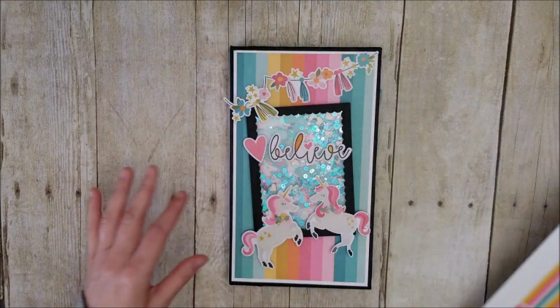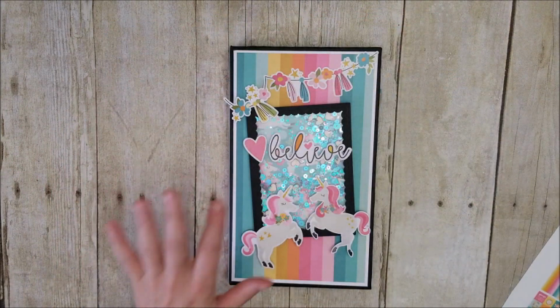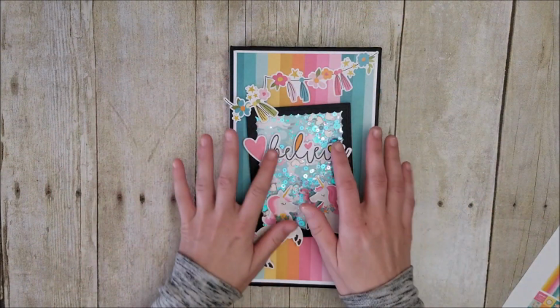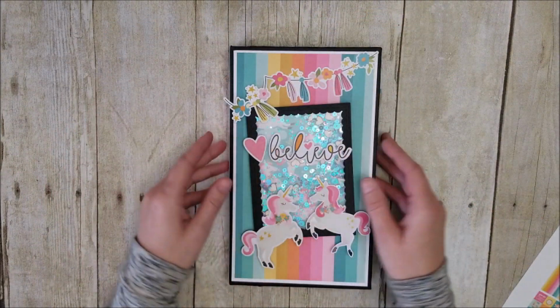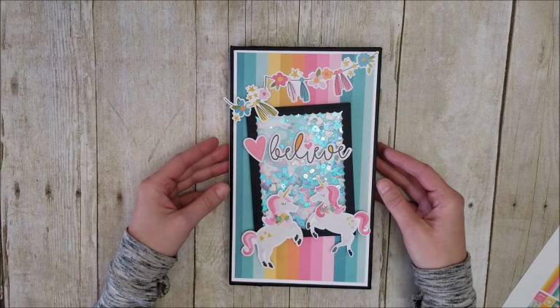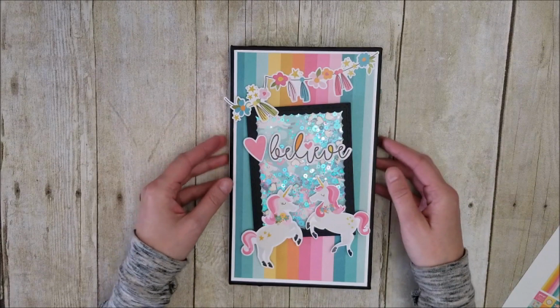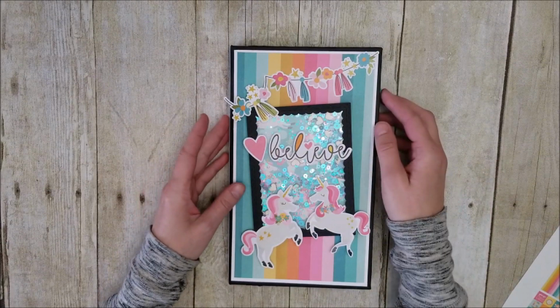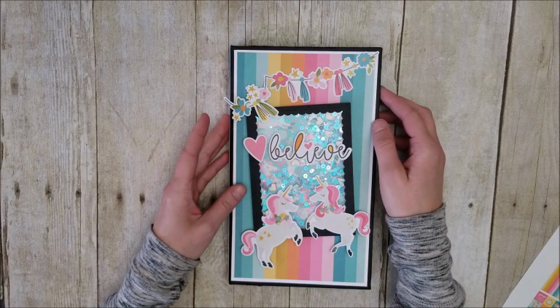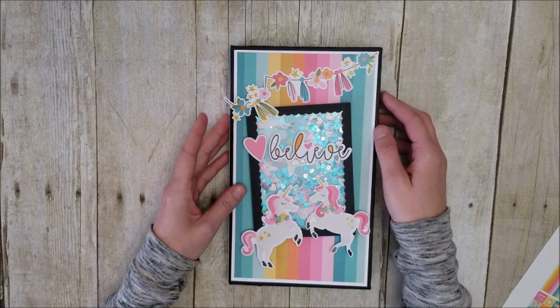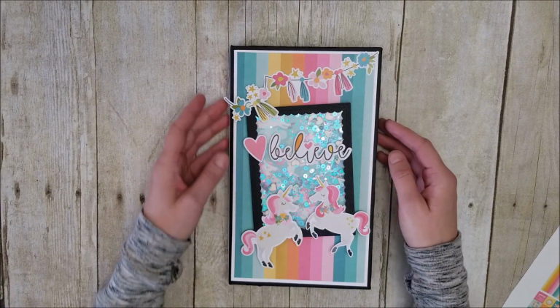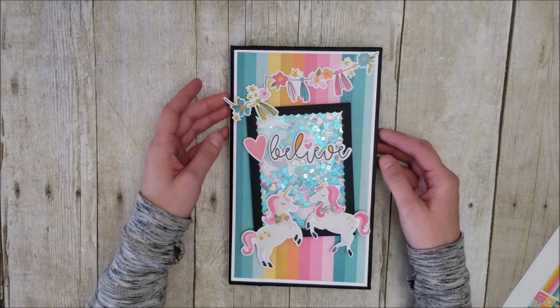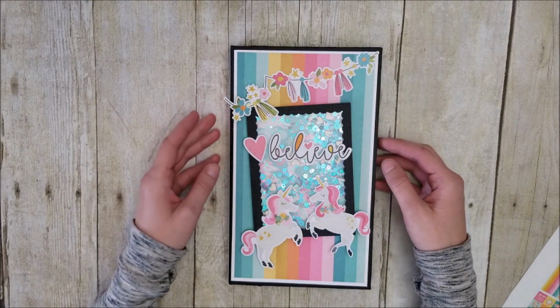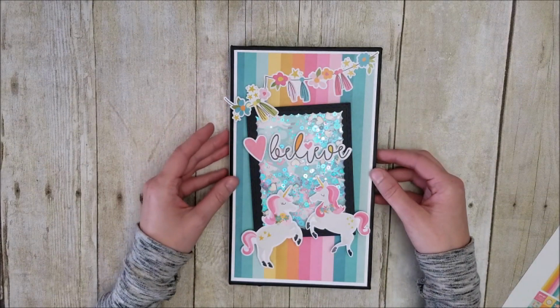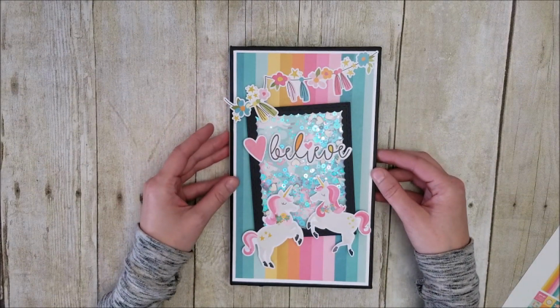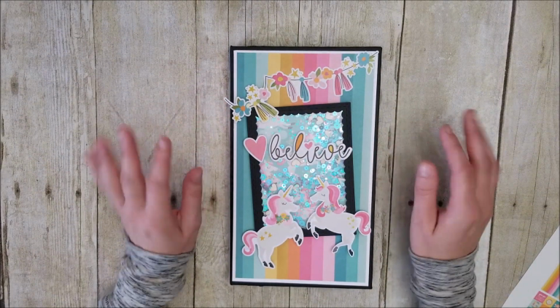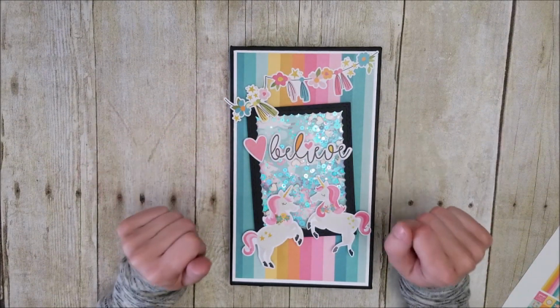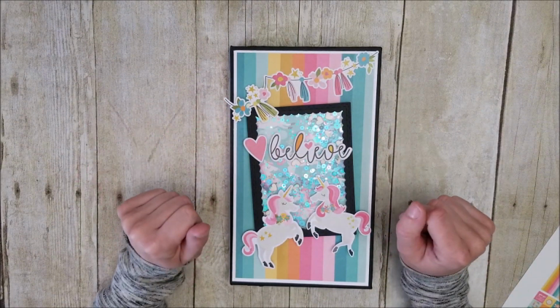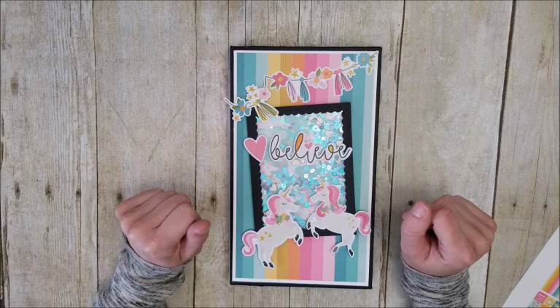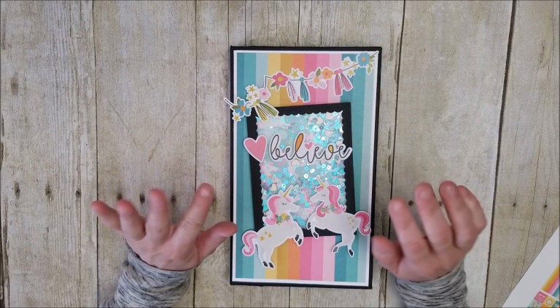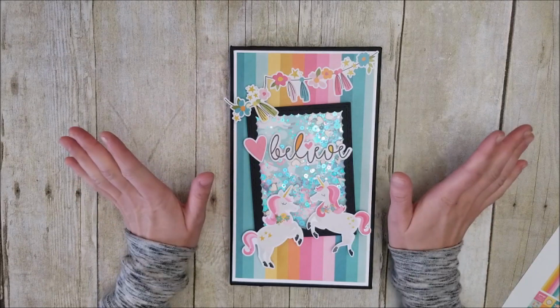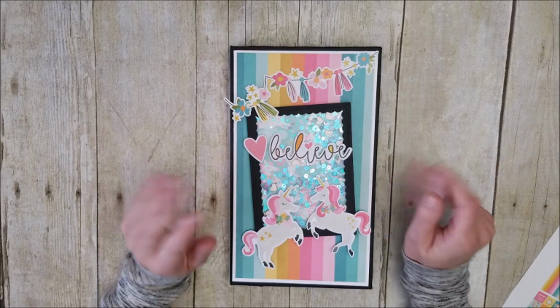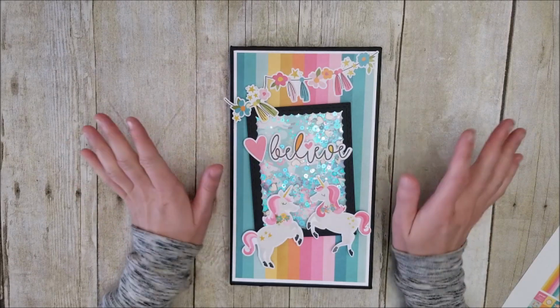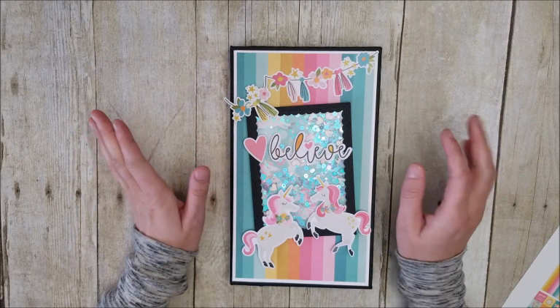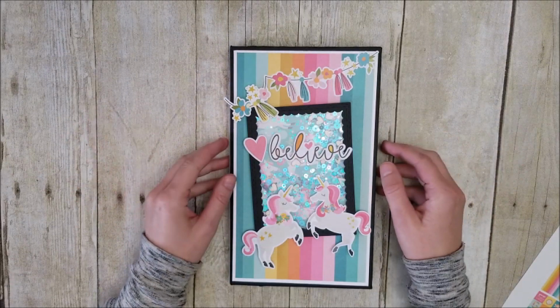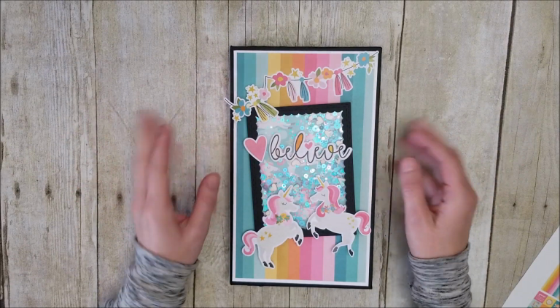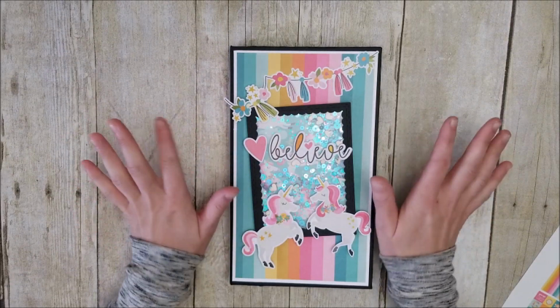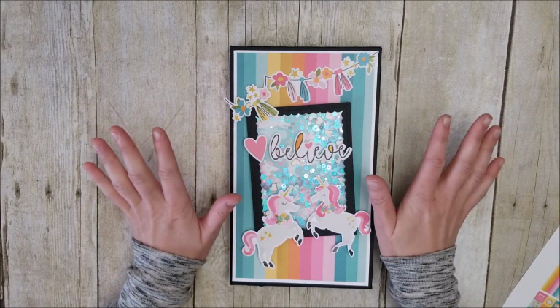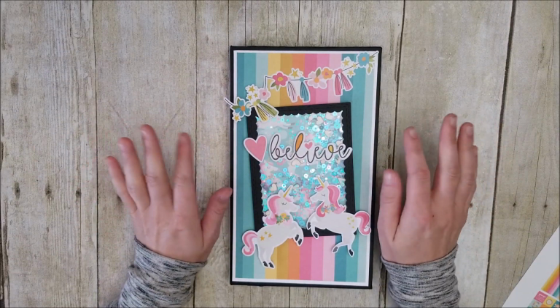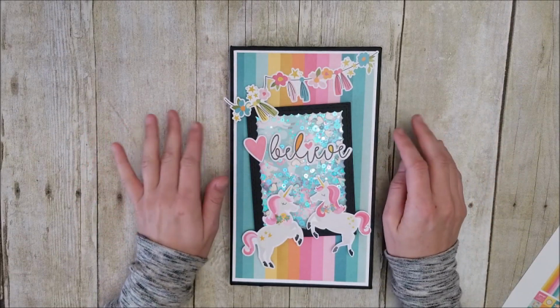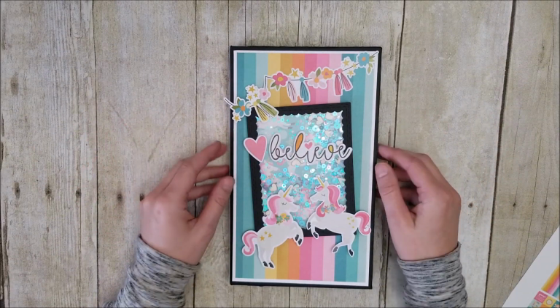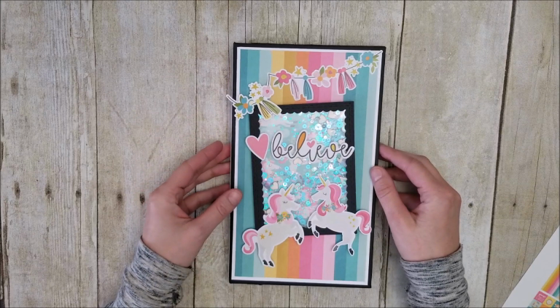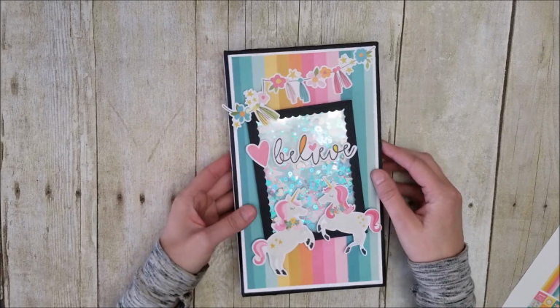So I created this little mini album for my six-year-old son and his adorable little girlfriend — young love, you guys — to fill it up with all of the pictures of the two of them.